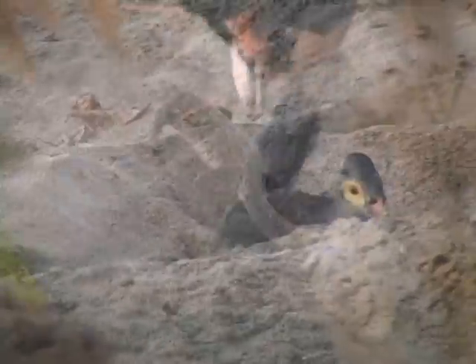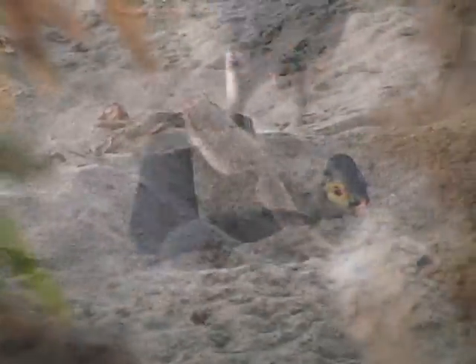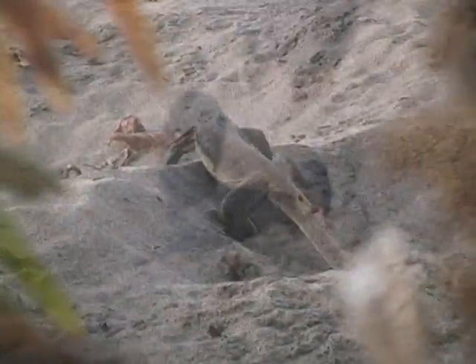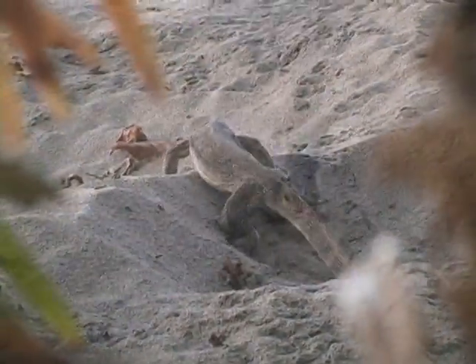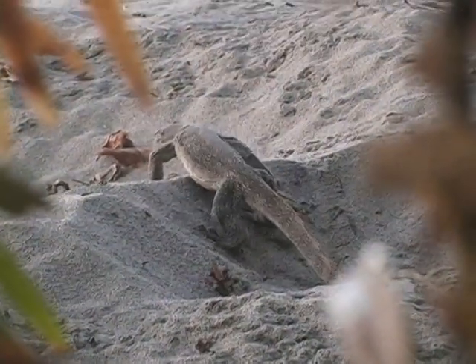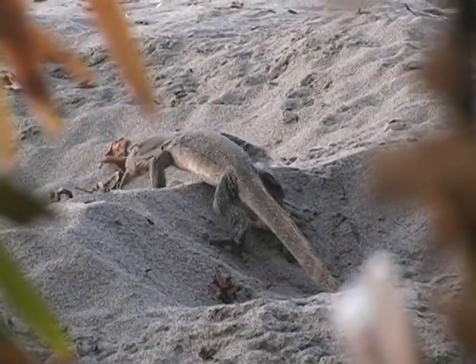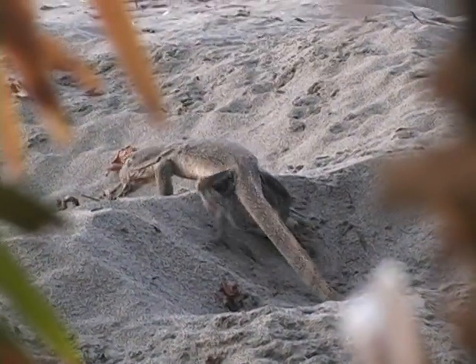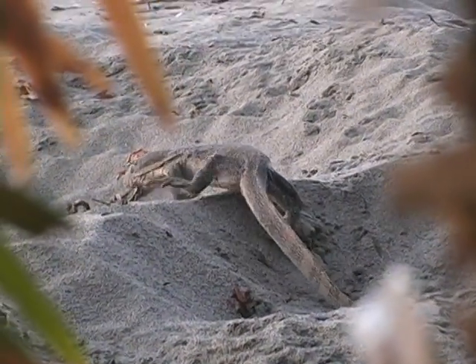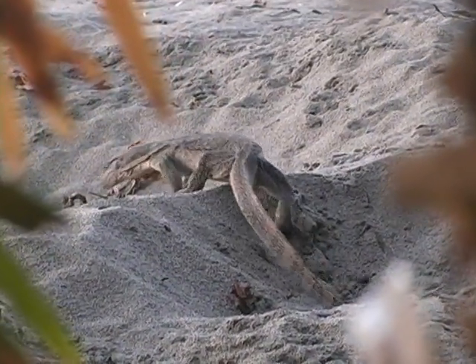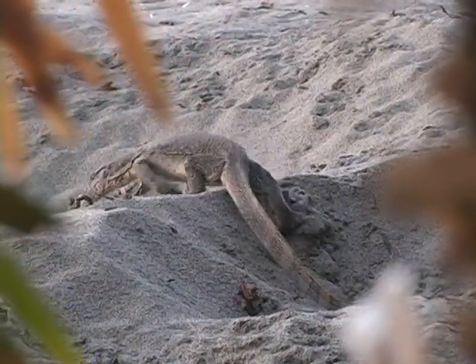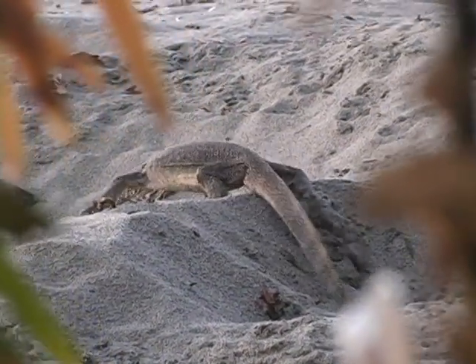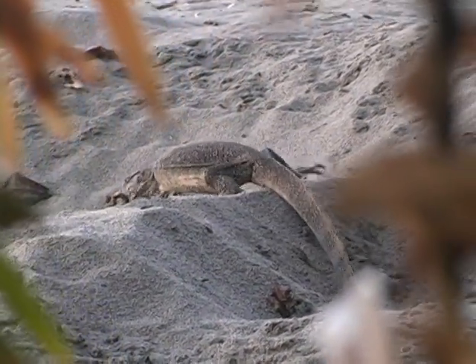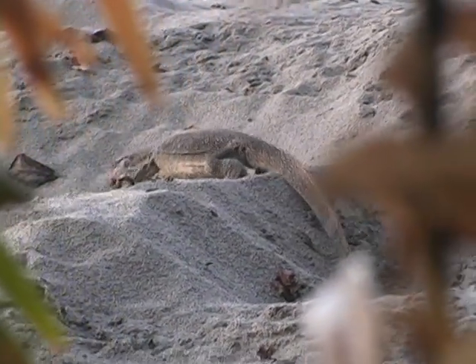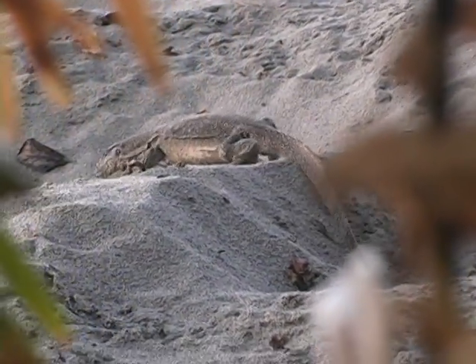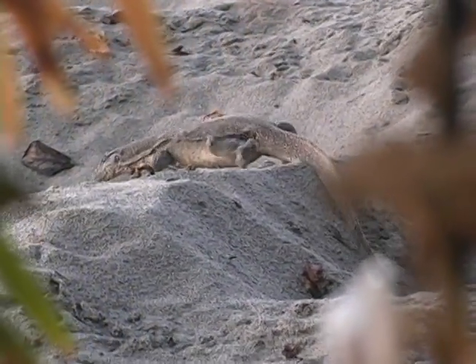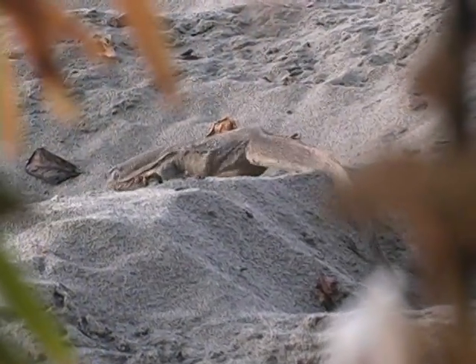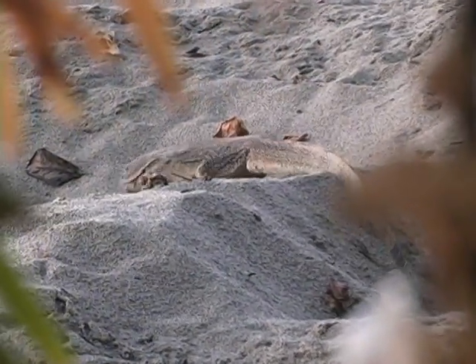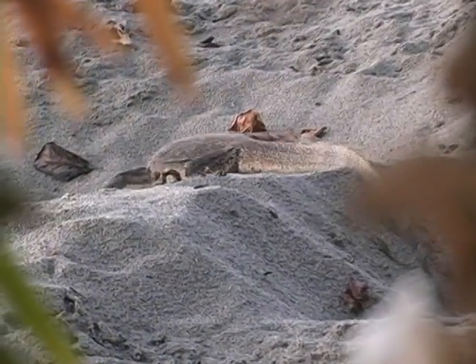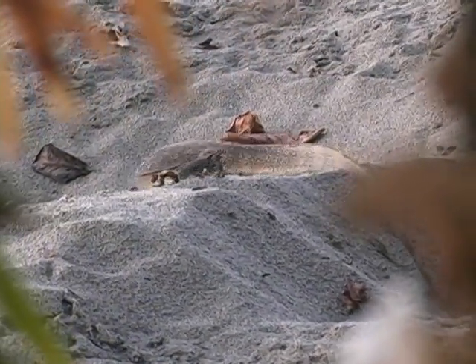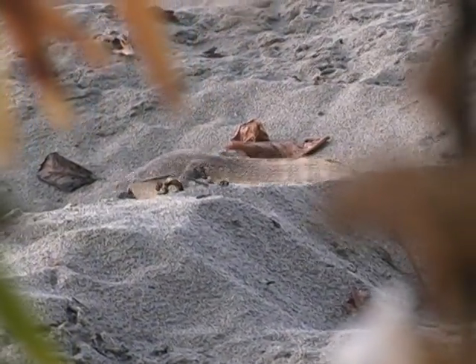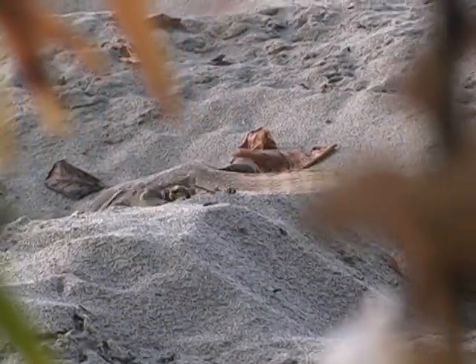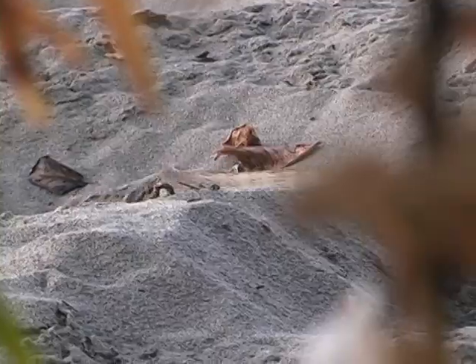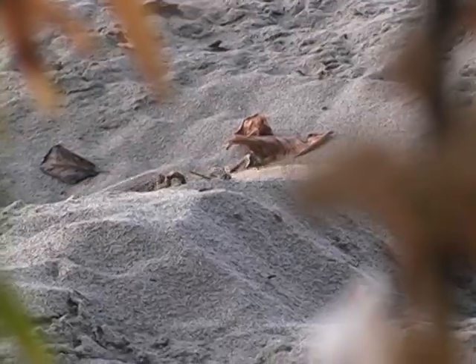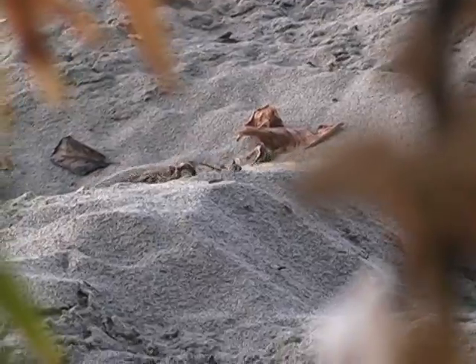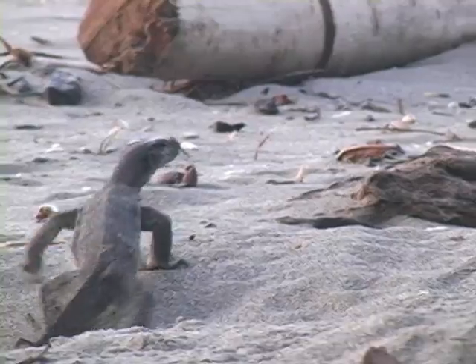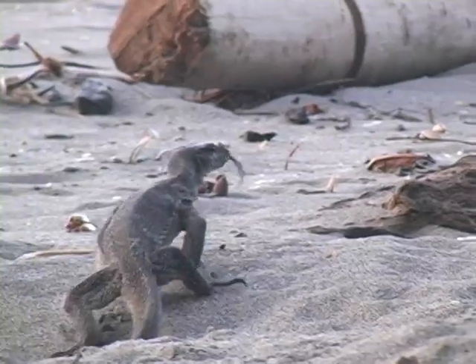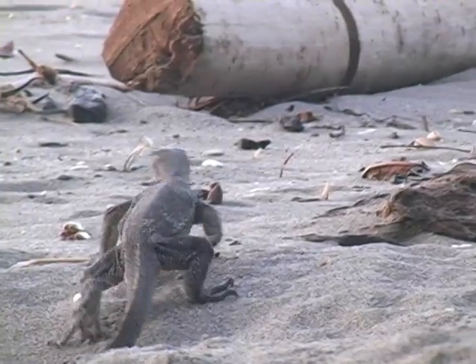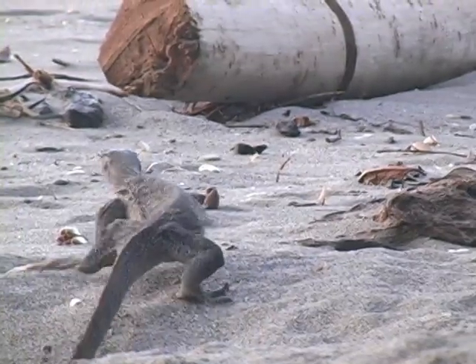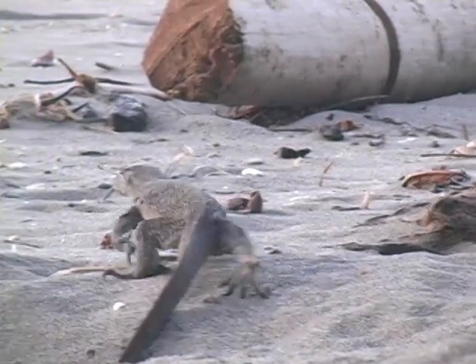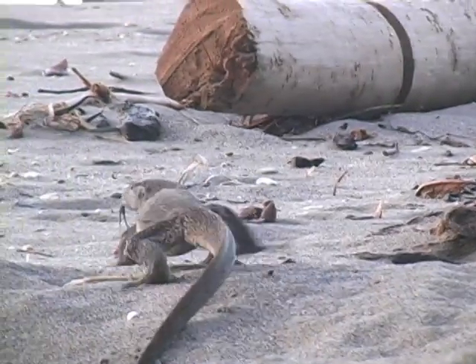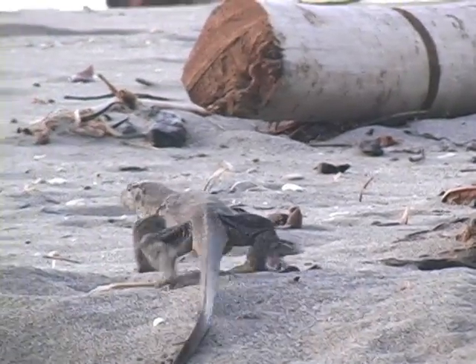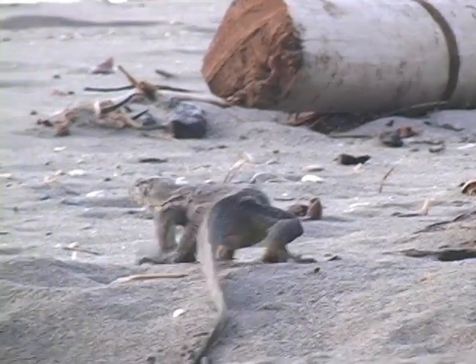The main natural predator of the eggs is the monitor lizard. Monitor lizards are three to four feet long and can dig well.